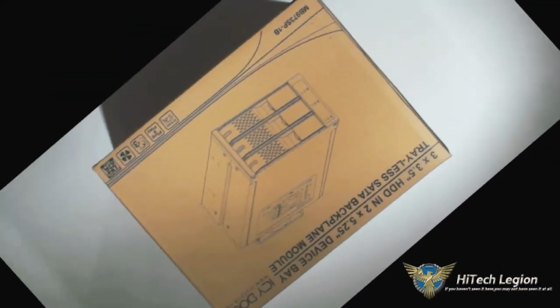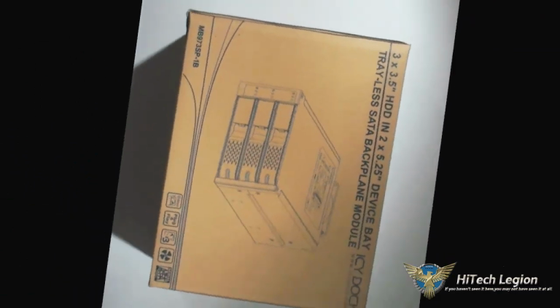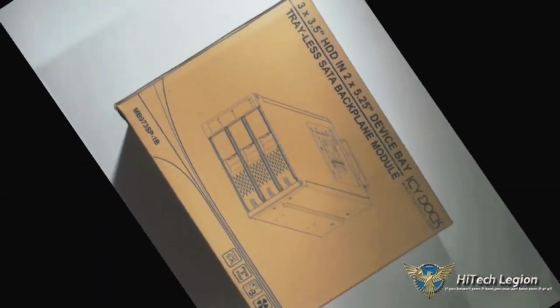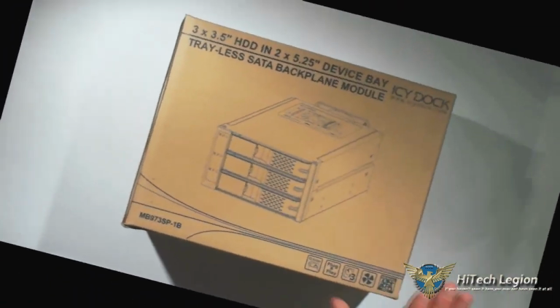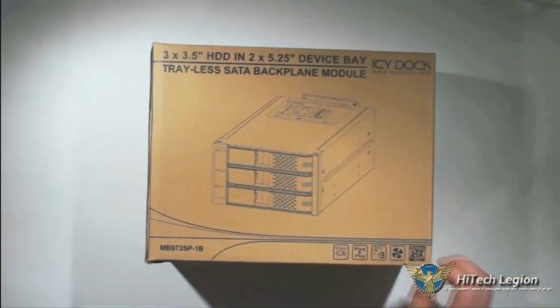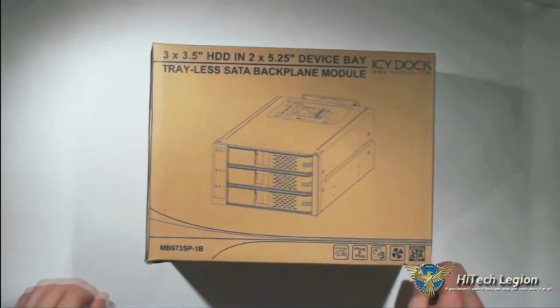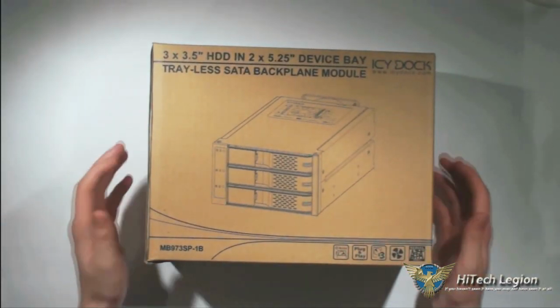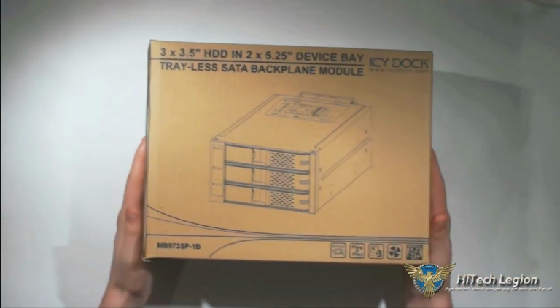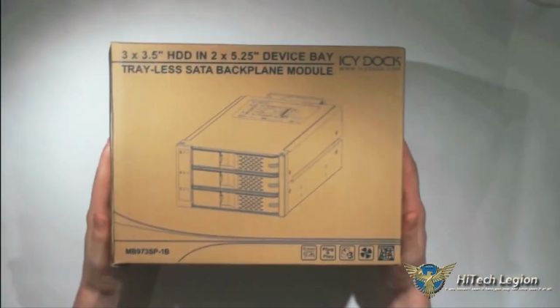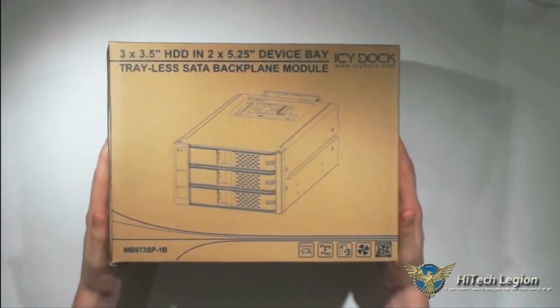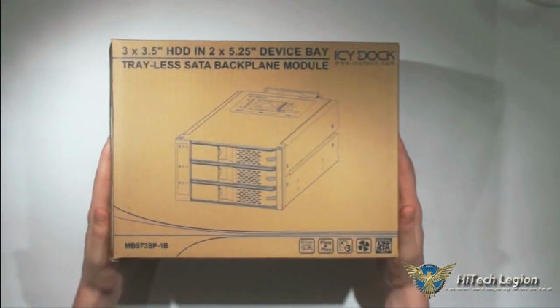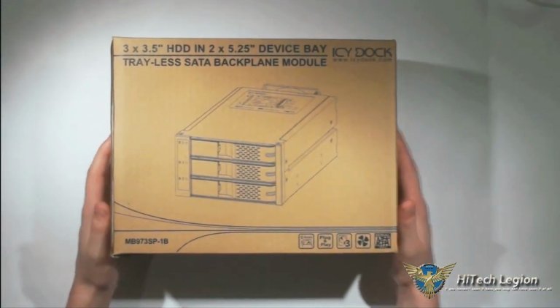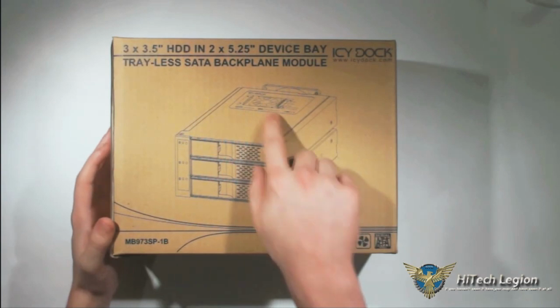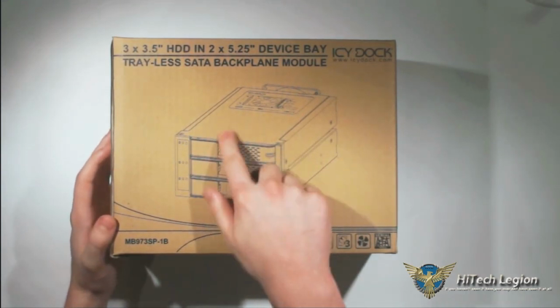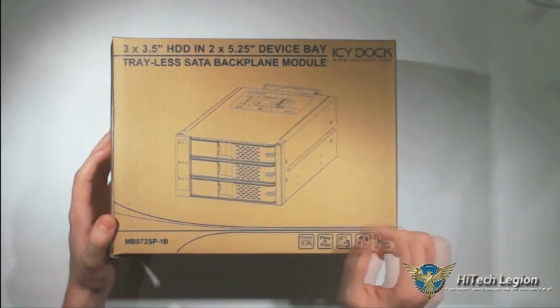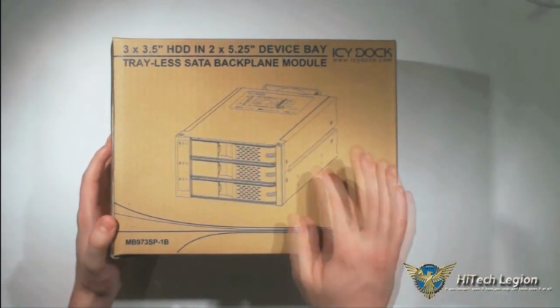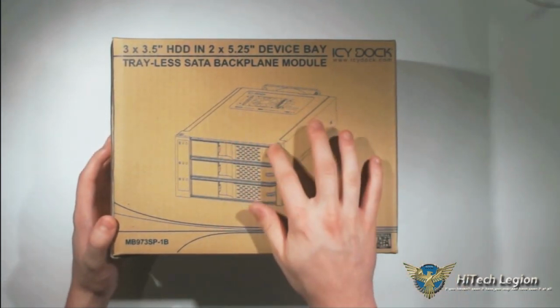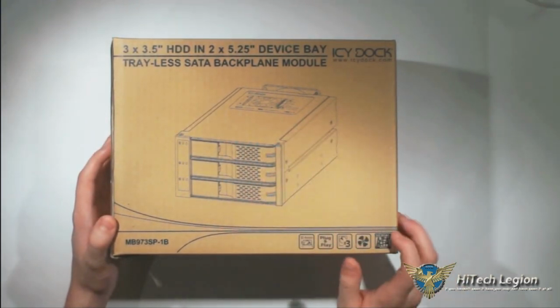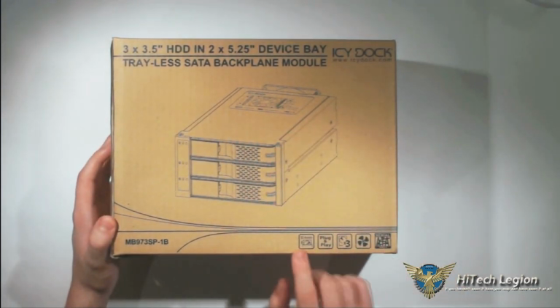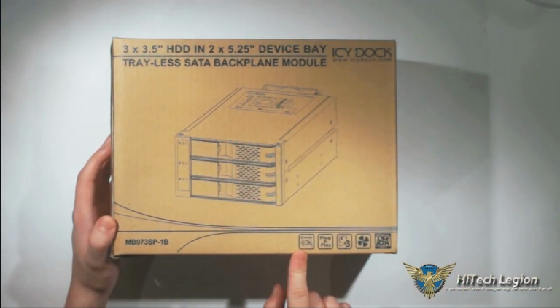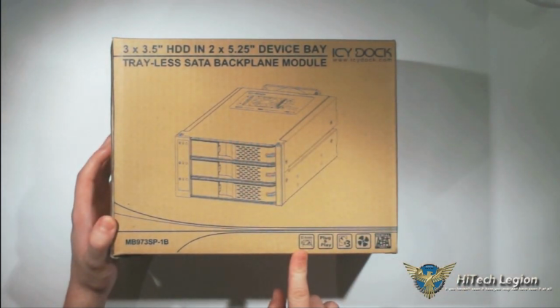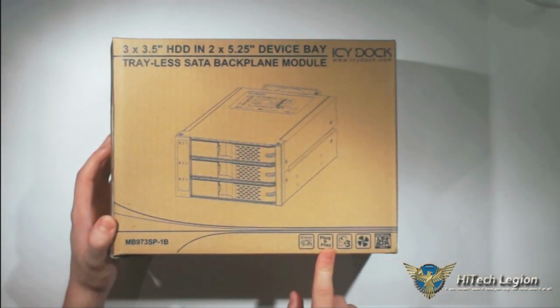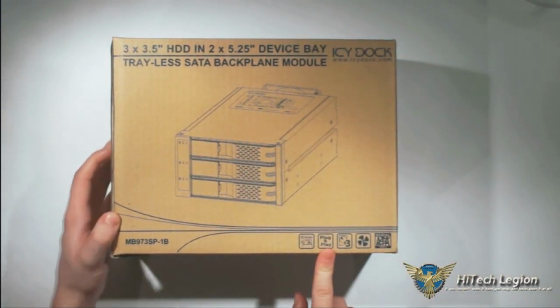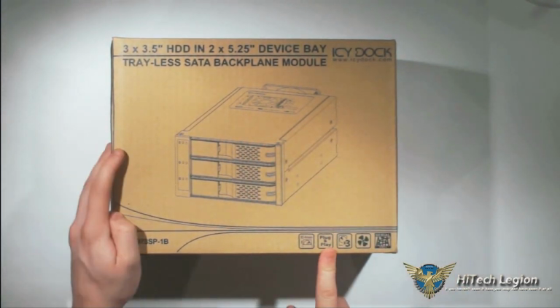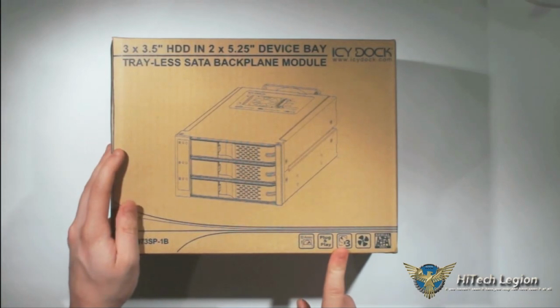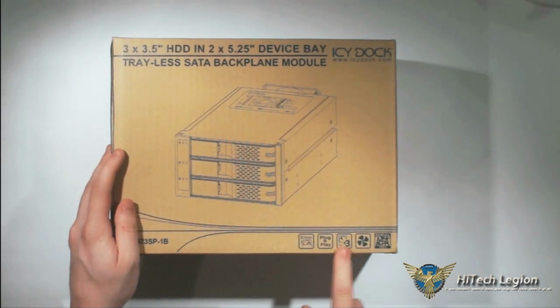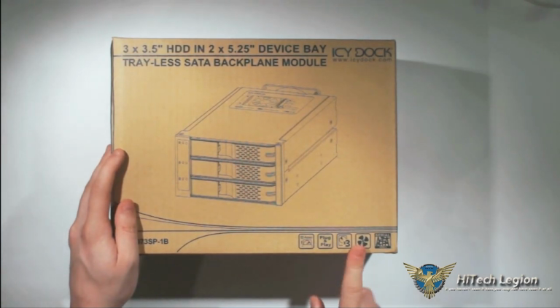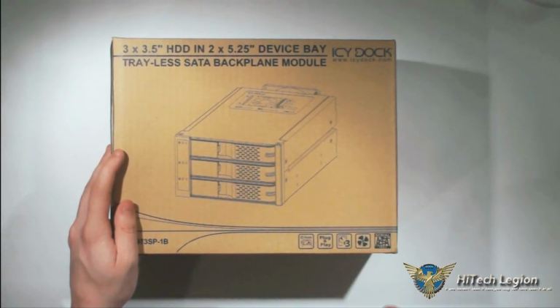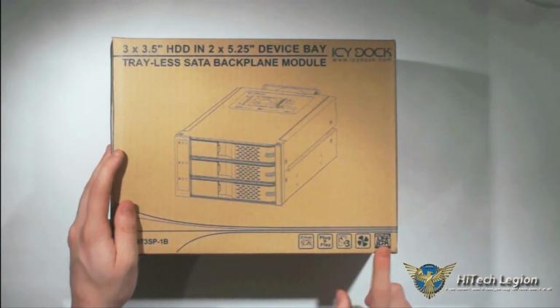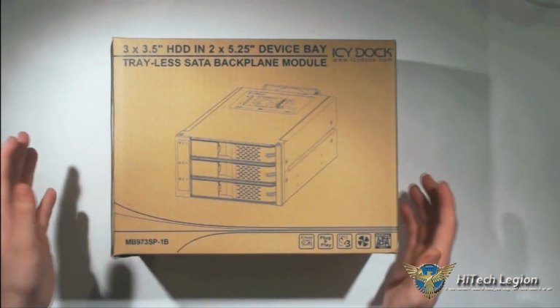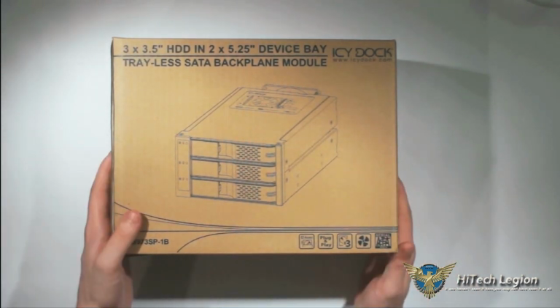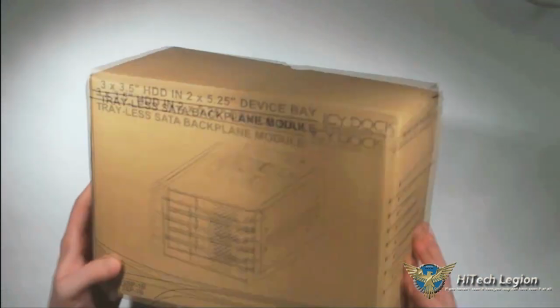Let's get started with this one first. On the box we've got a drawing of the product. We've got easy access plug and play. It can take three discs, it's got a fan, and it uses SATA 6 gigabits per second.